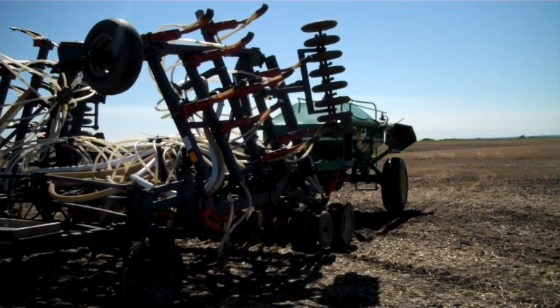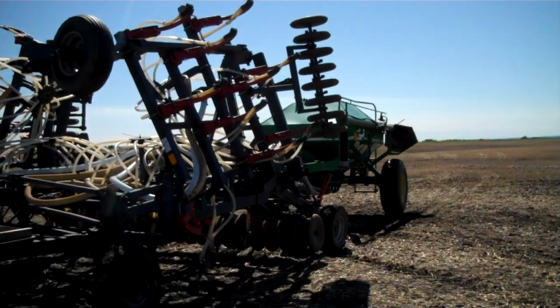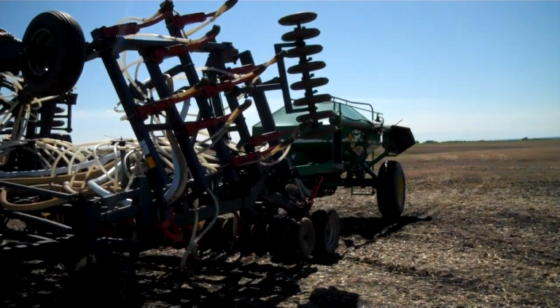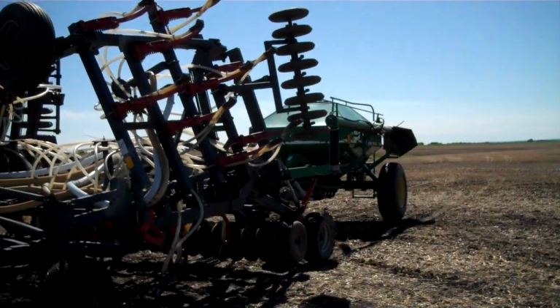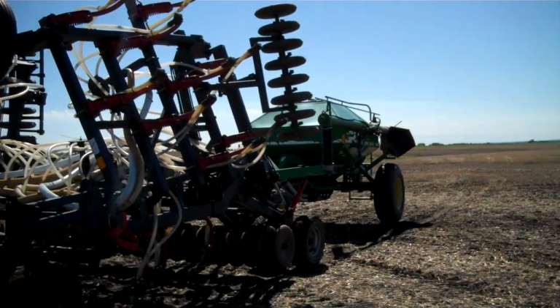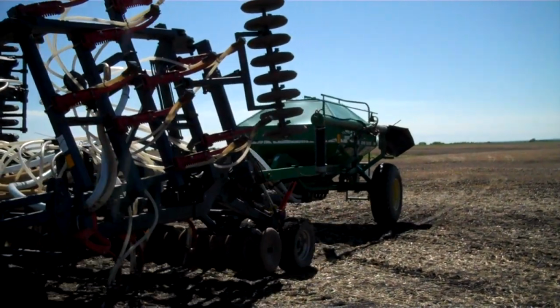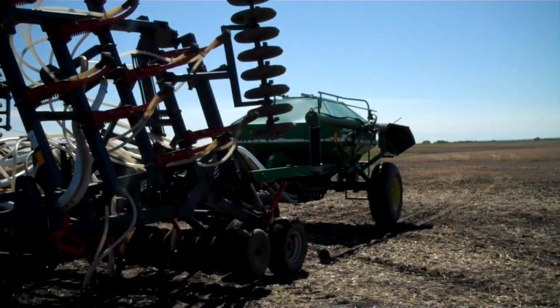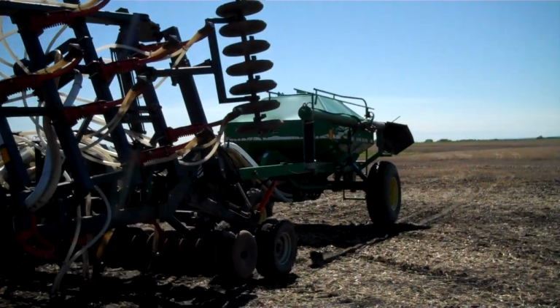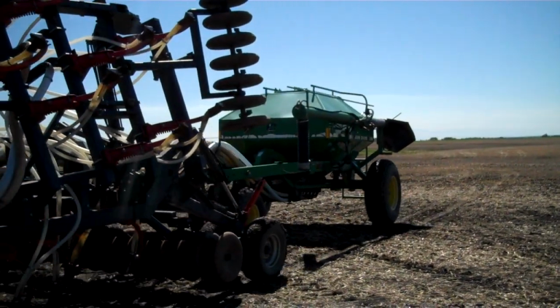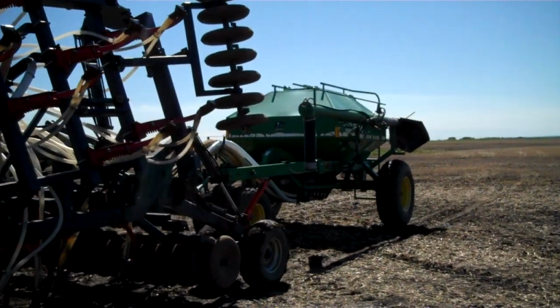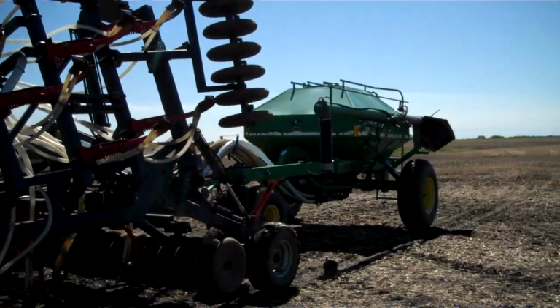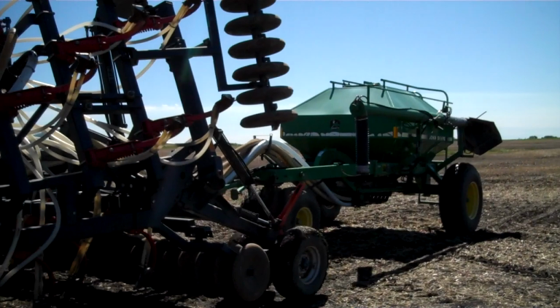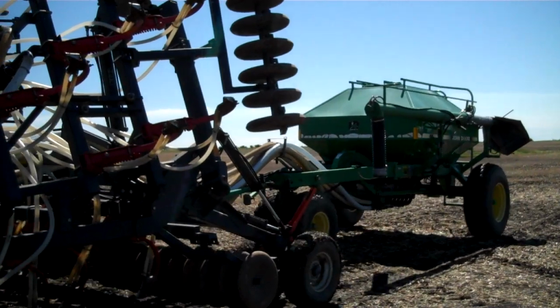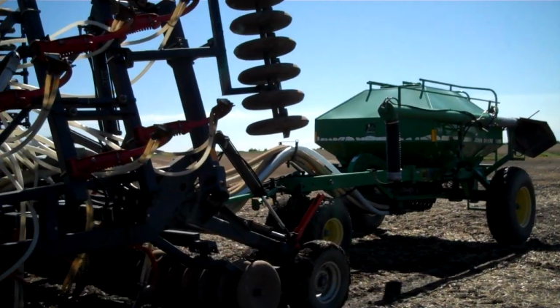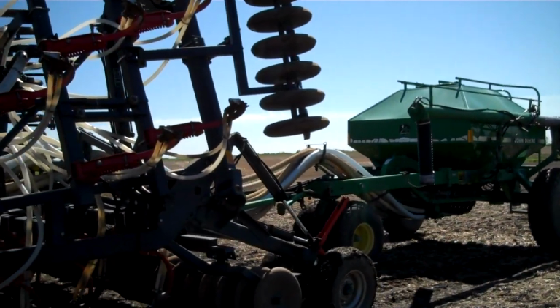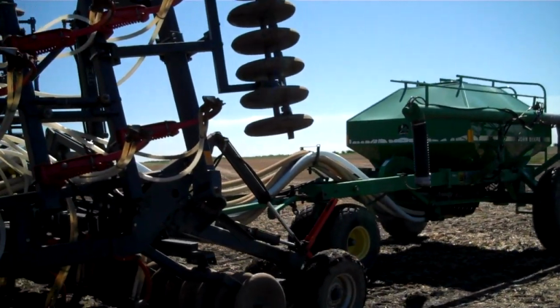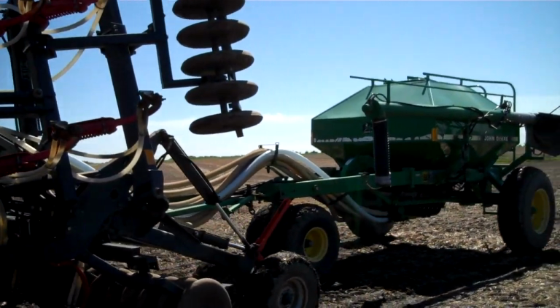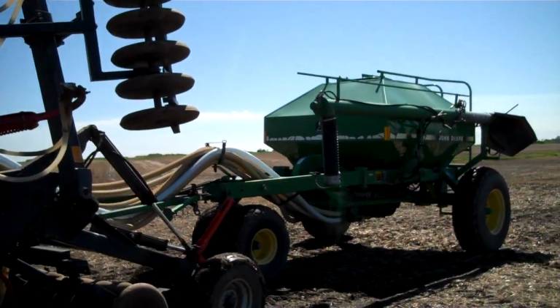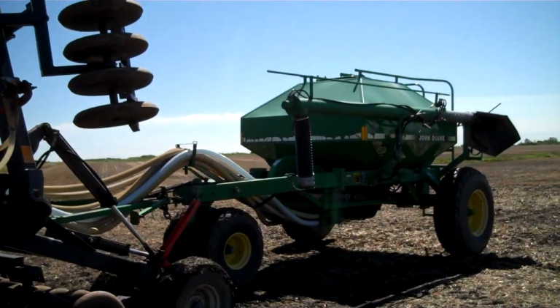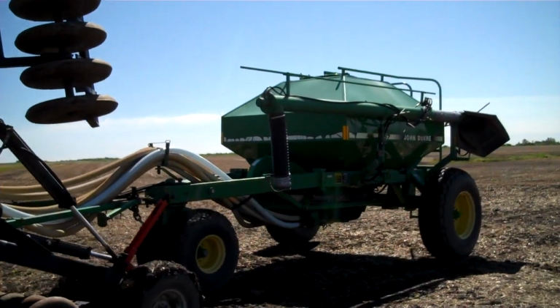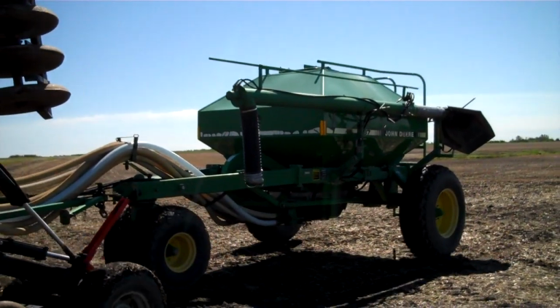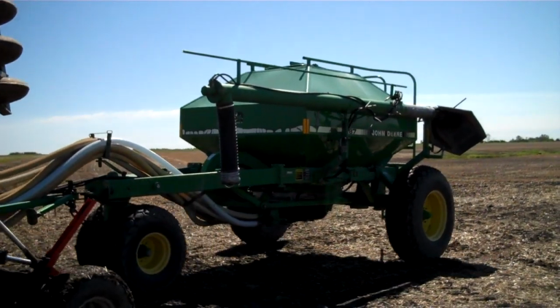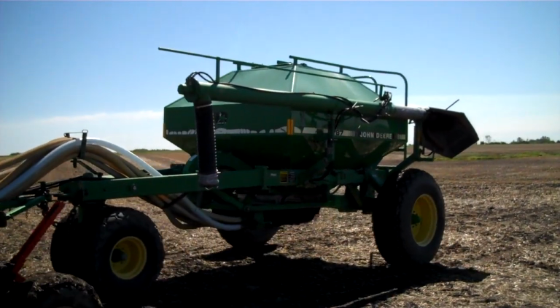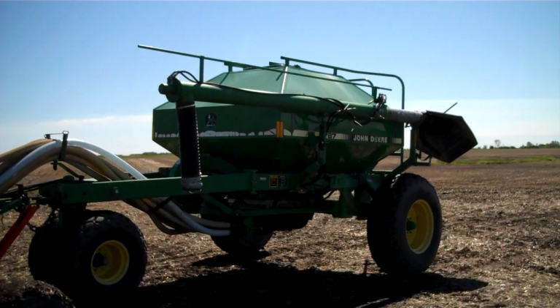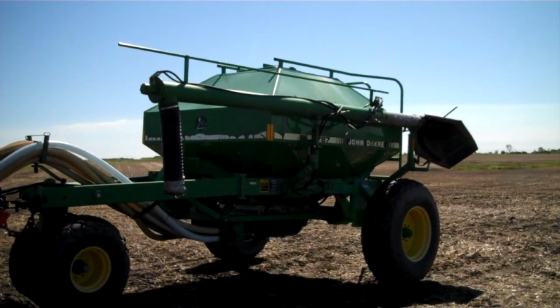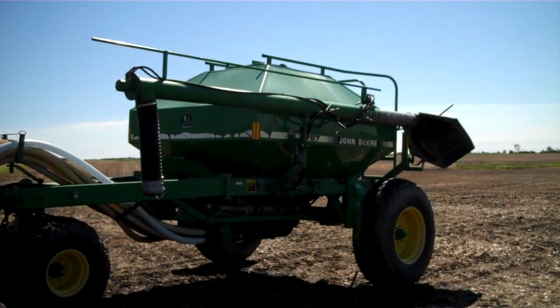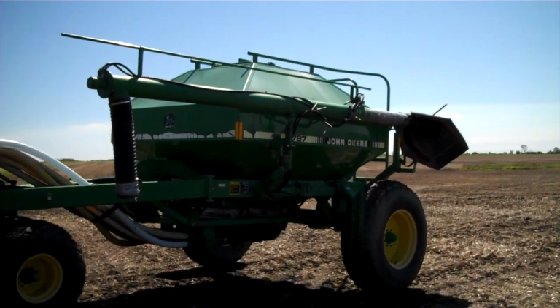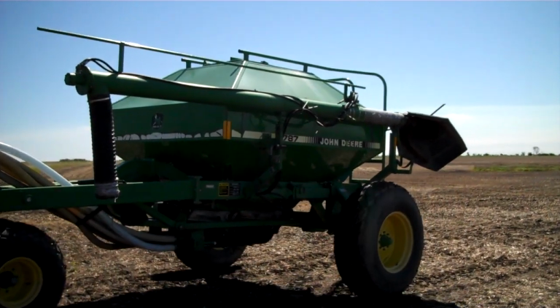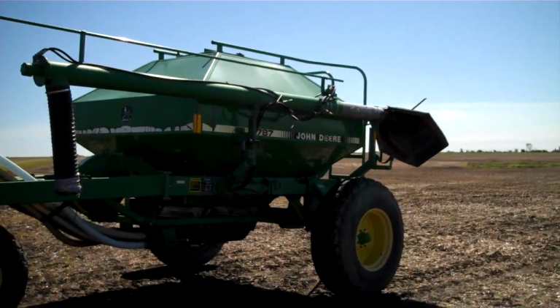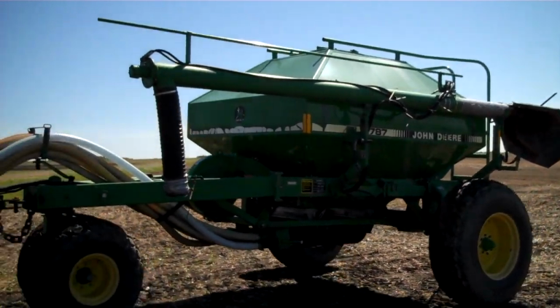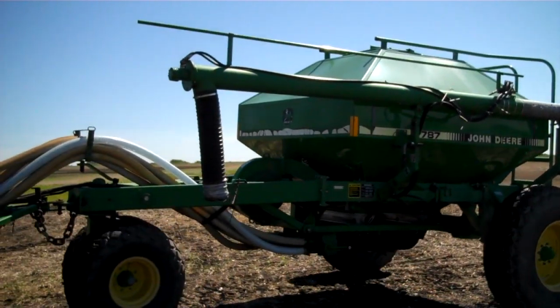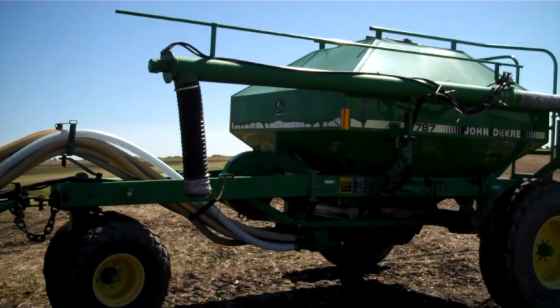Also selling with it is the John Deere air cart. Selling April 19th, 2013 in Lemberg, Saskatchewan. It's got that good John Deere 787 air cart that's going with the air drill.